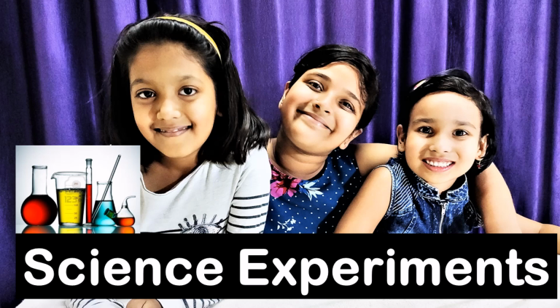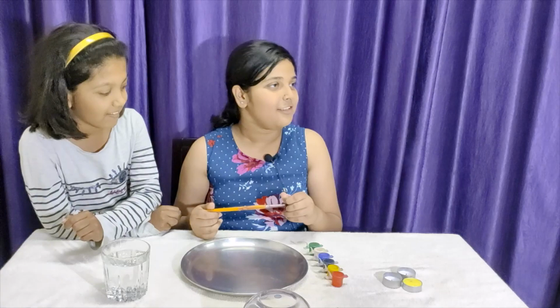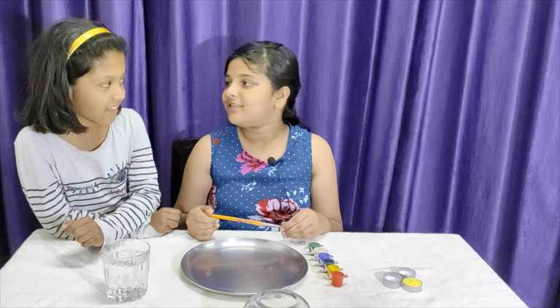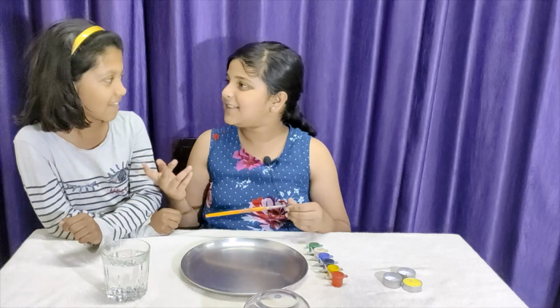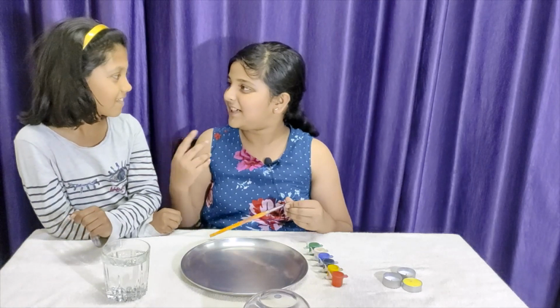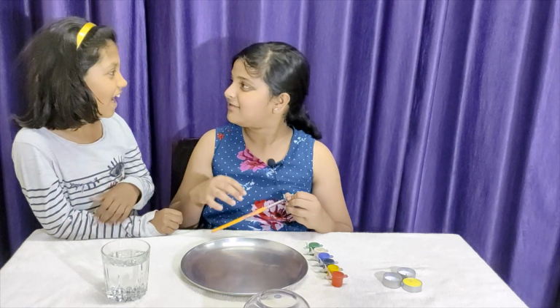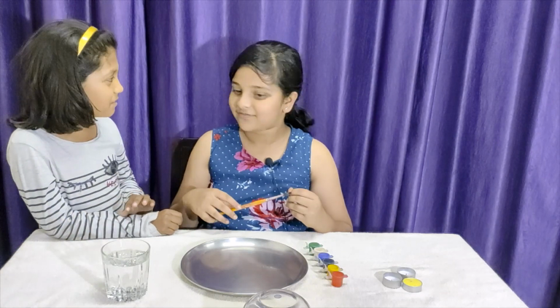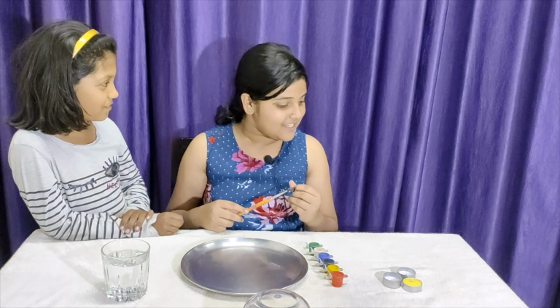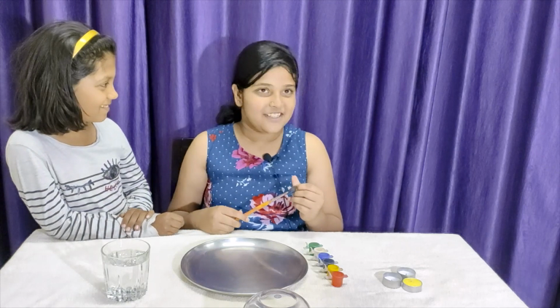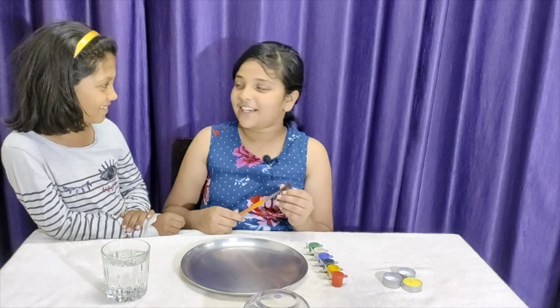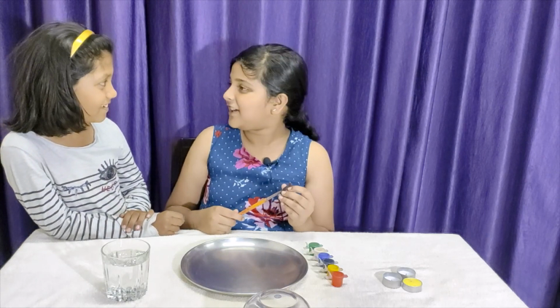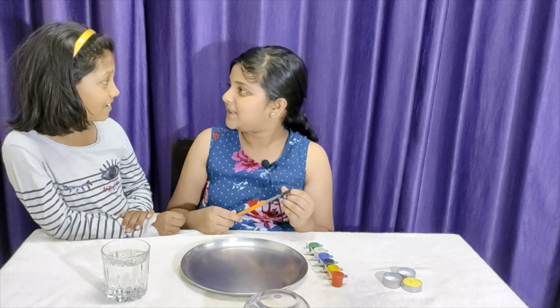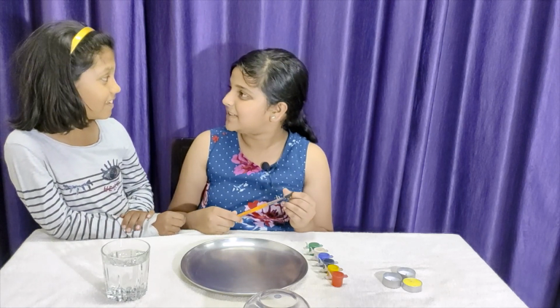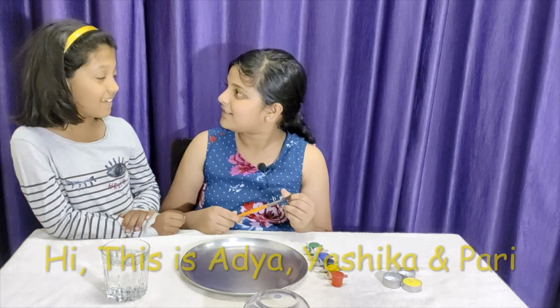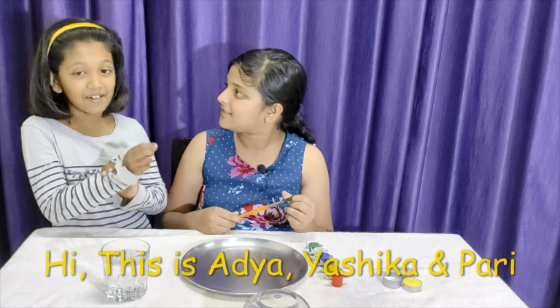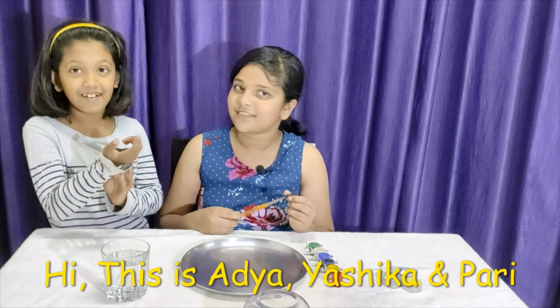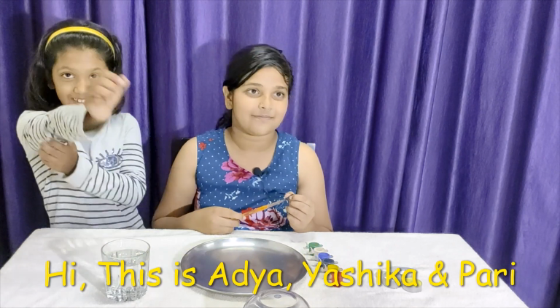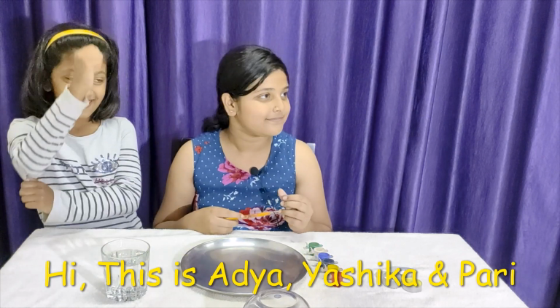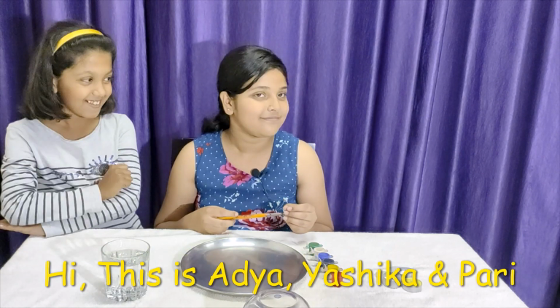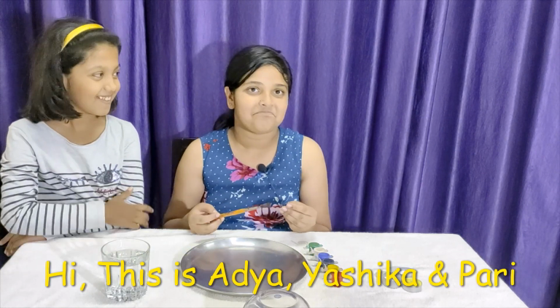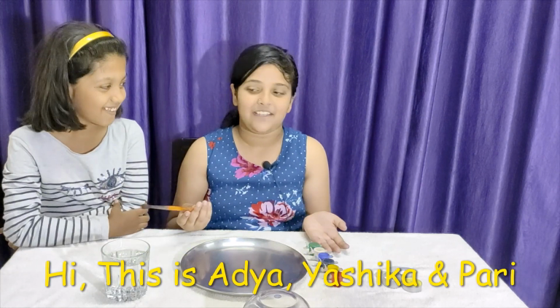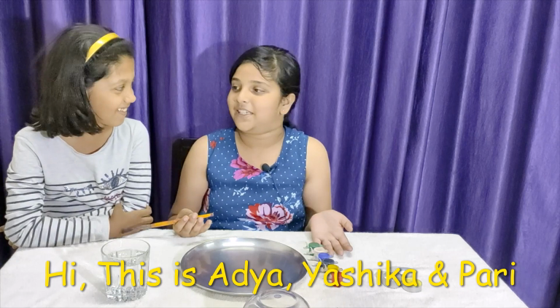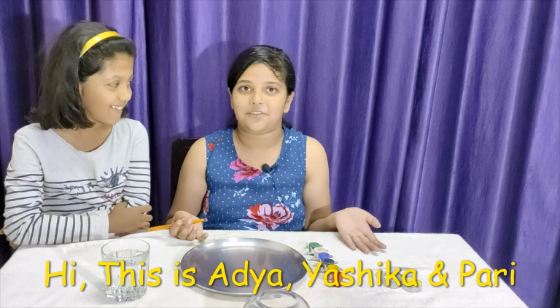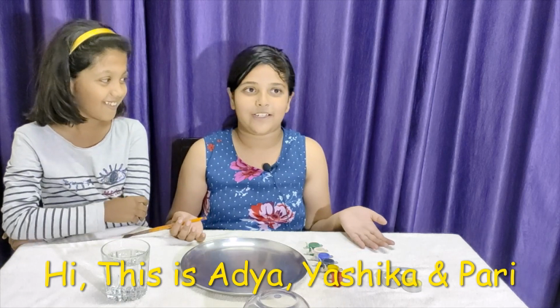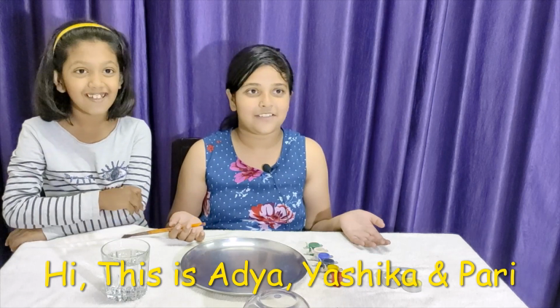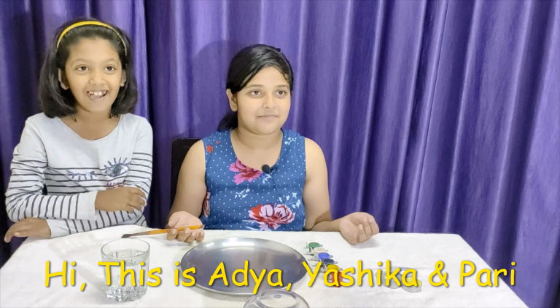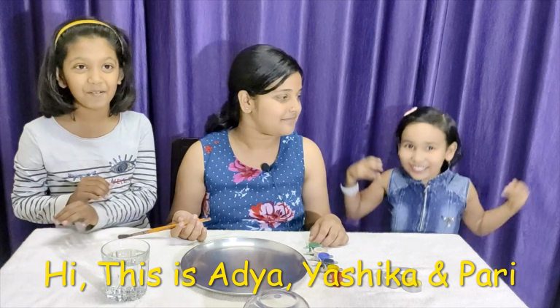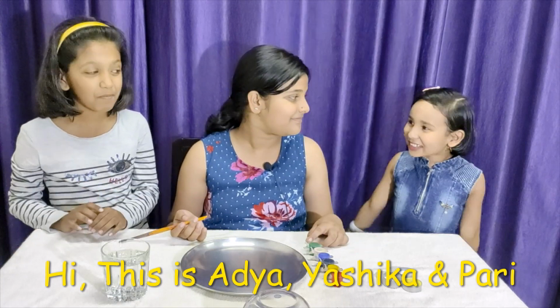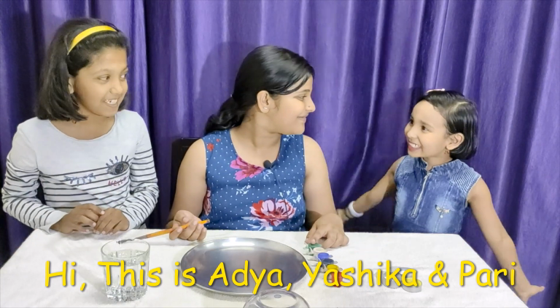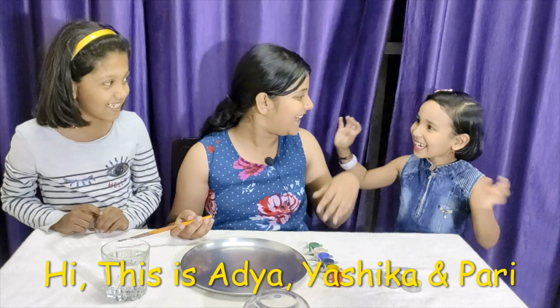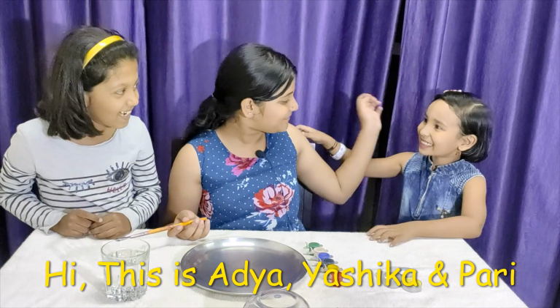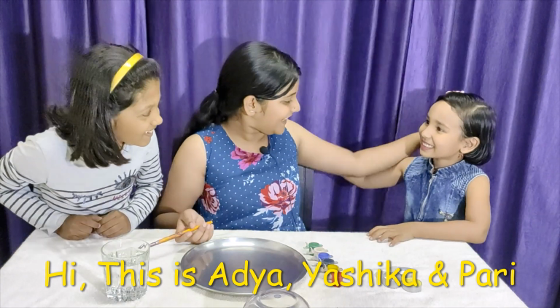Oh! Where is Pari? I don't know. She is late for the experiment. Anybody know where Pari is? Hello, not me. Pari!